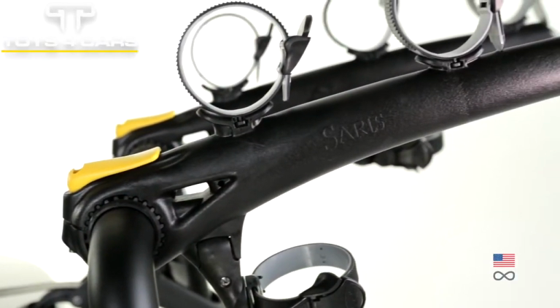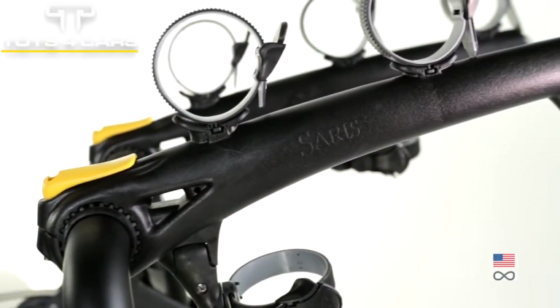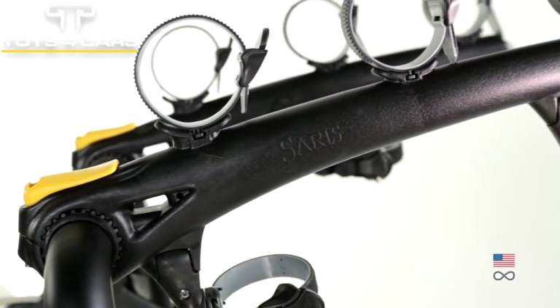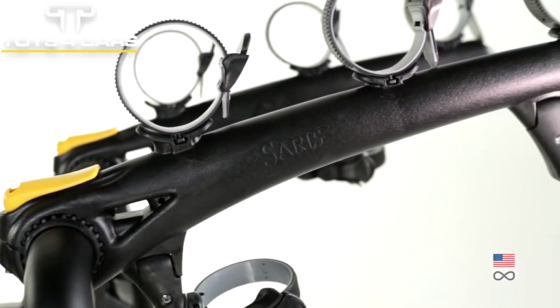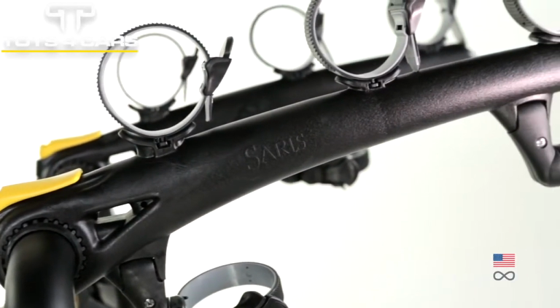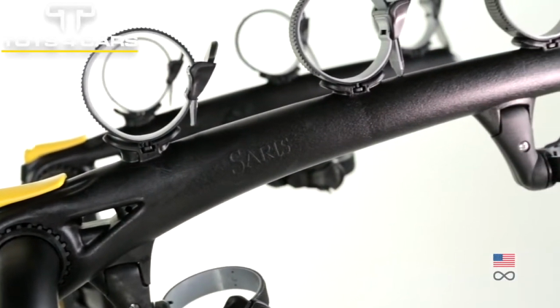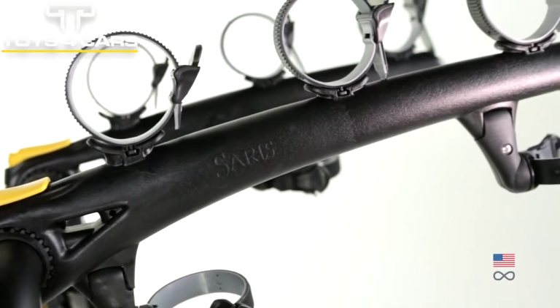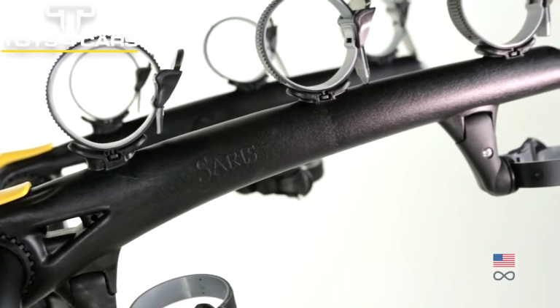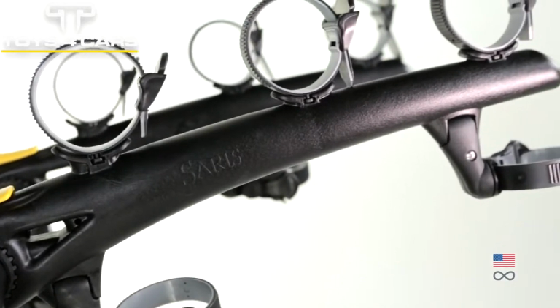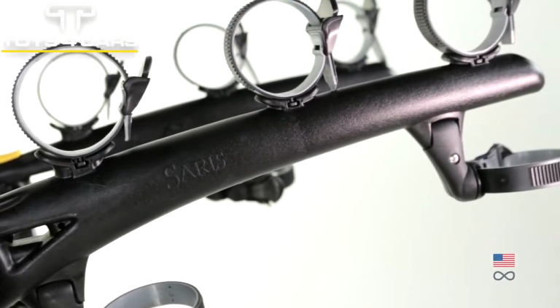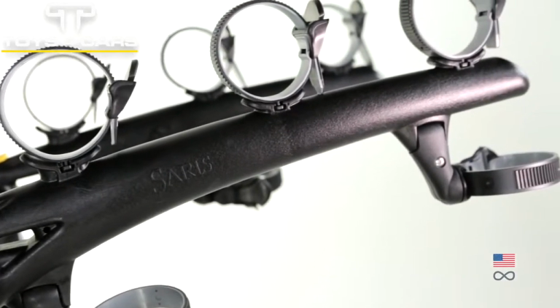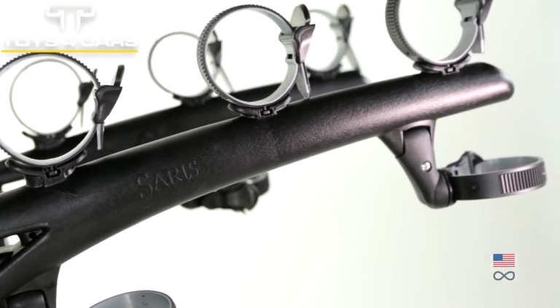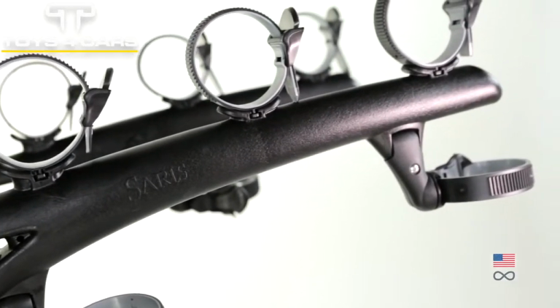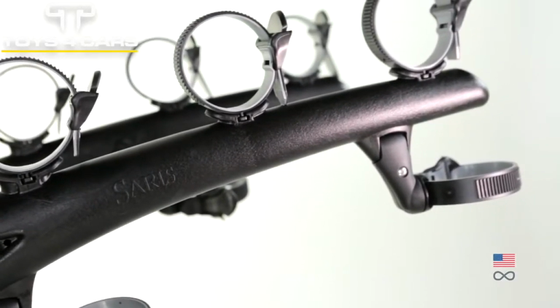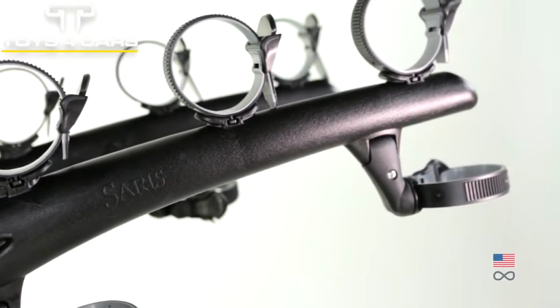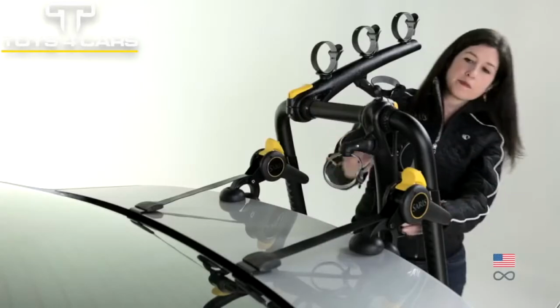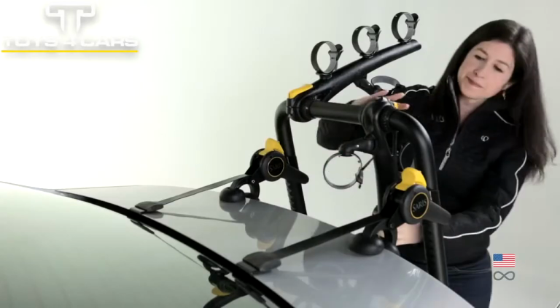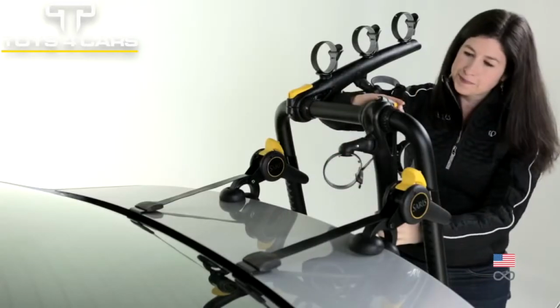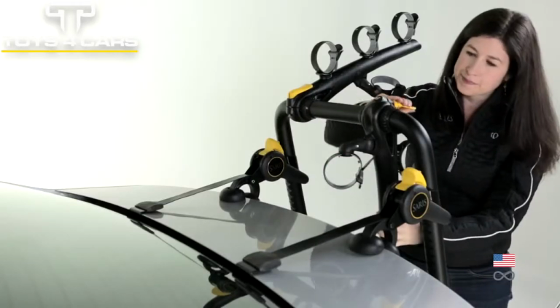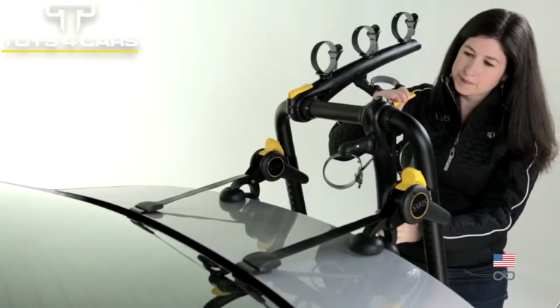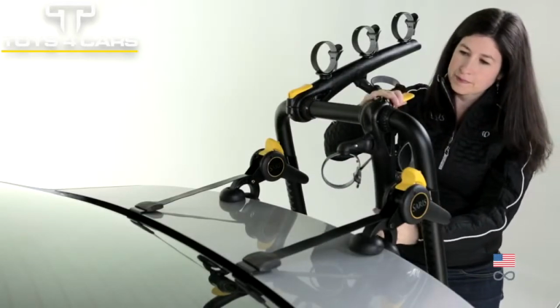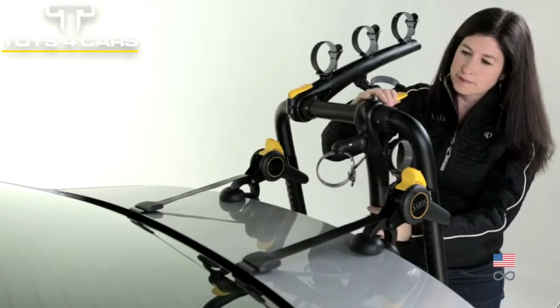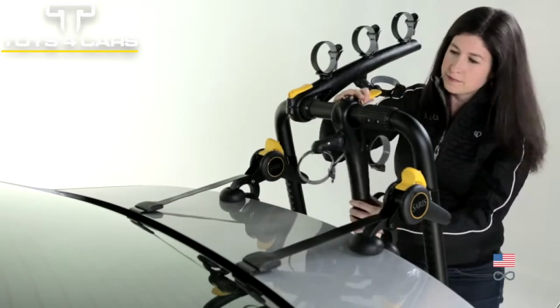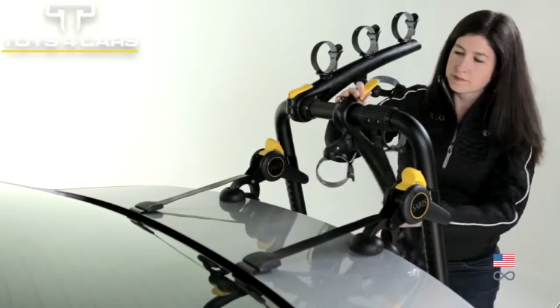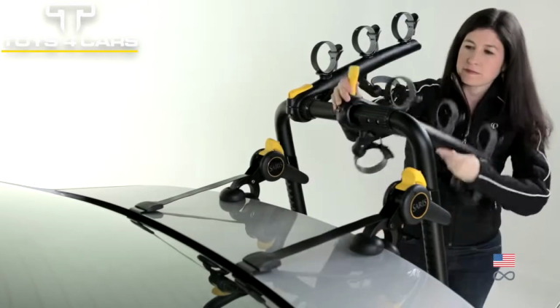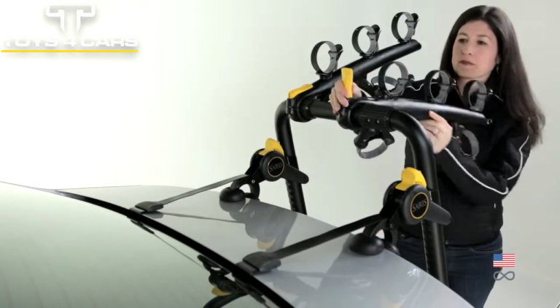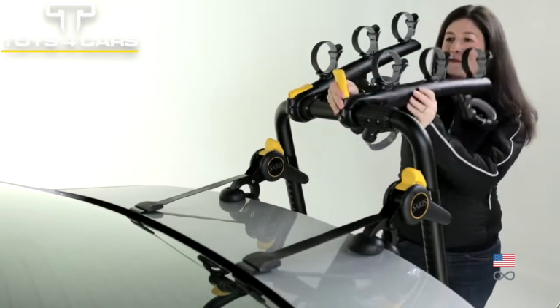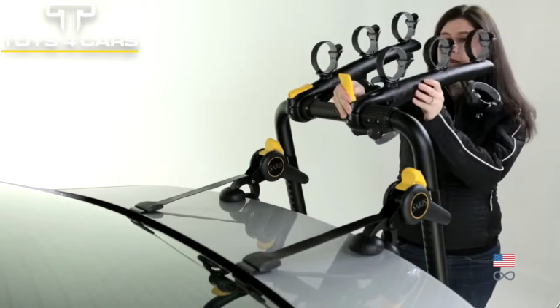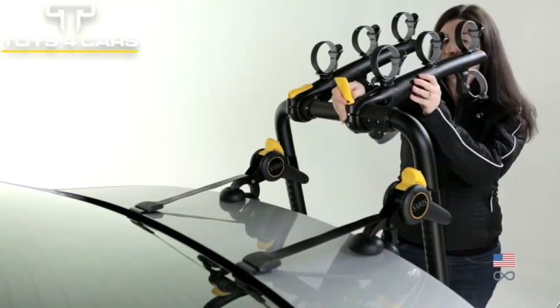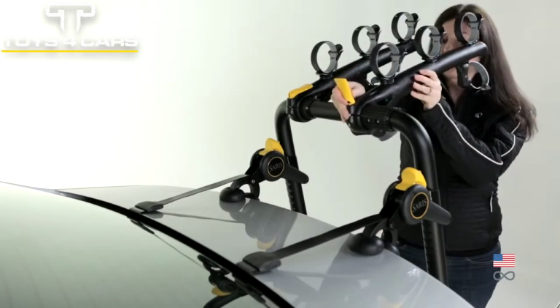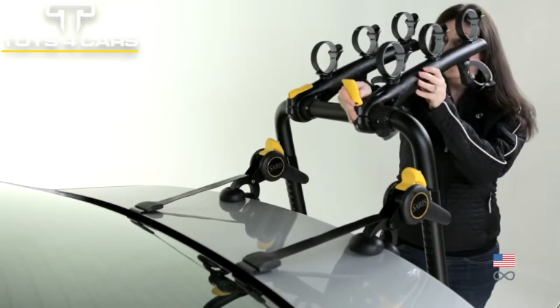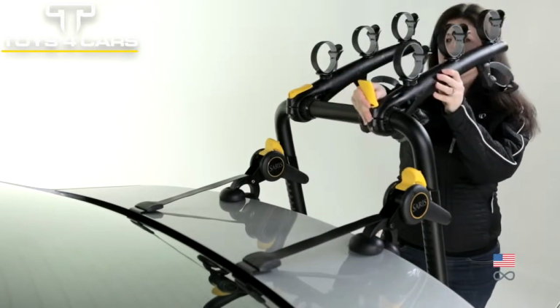Injection molded arms provide unsurpassed lightweight strength and durability. Adjustable arms offer the most vehicle fits of any trunk rack, thanks to multiple points of adjustment.